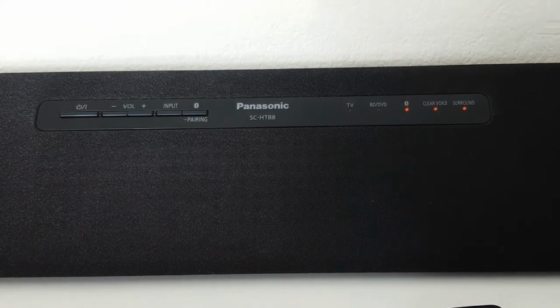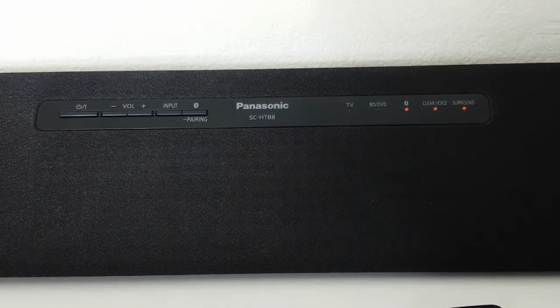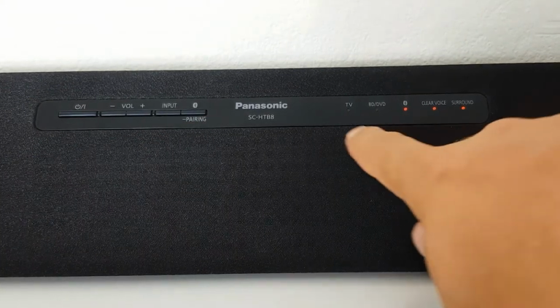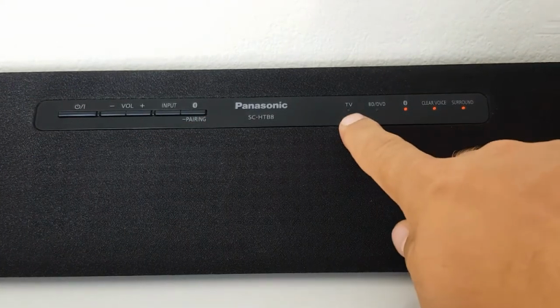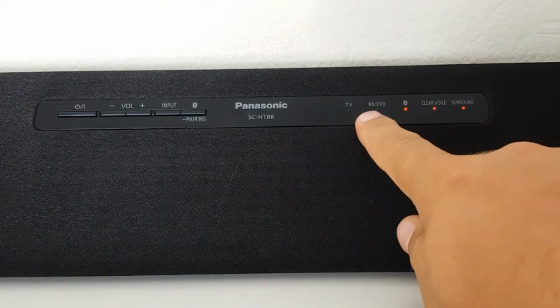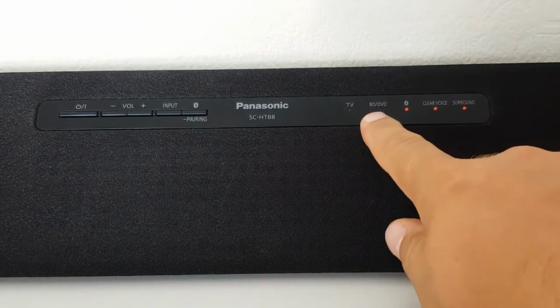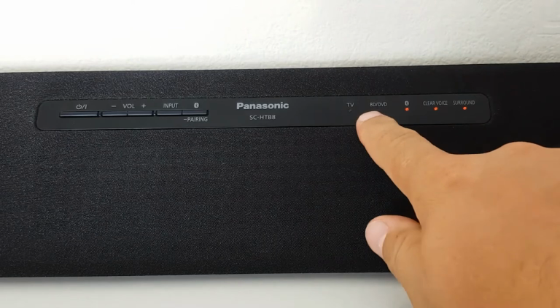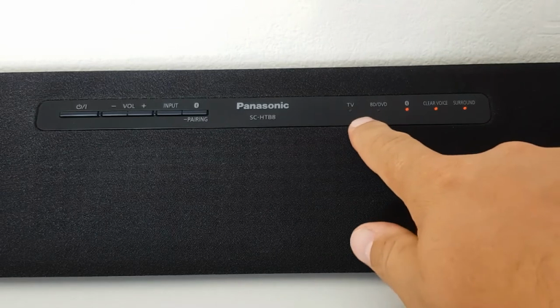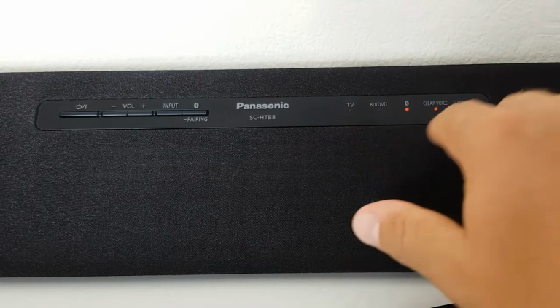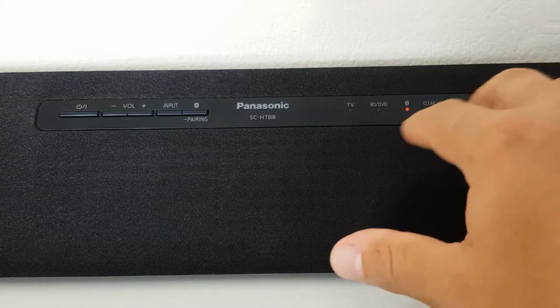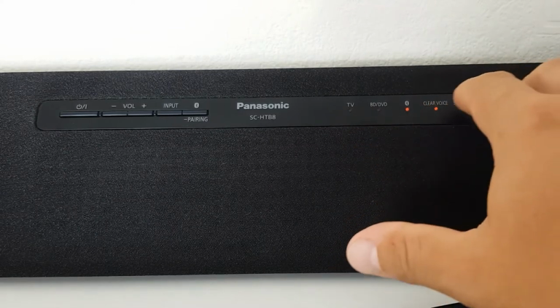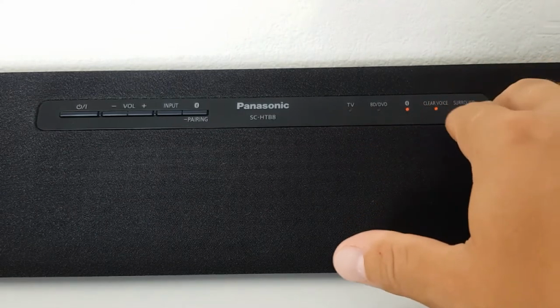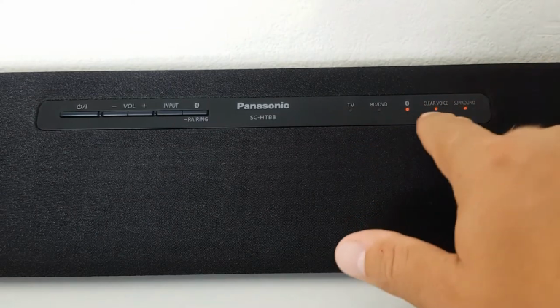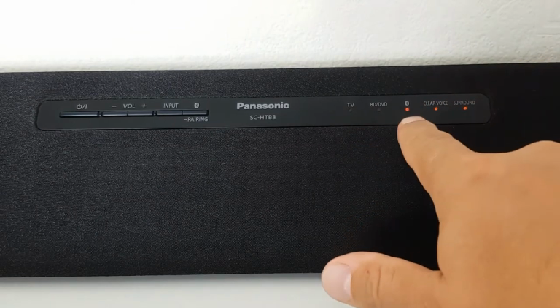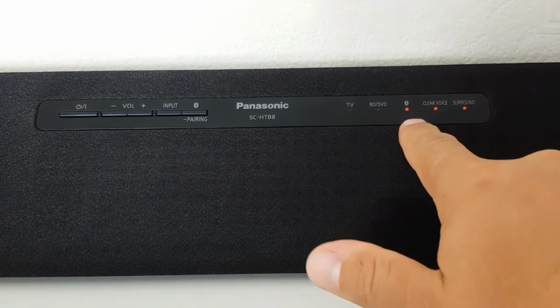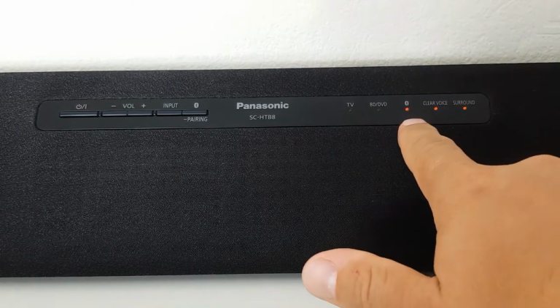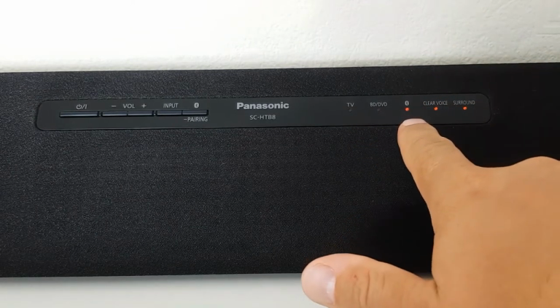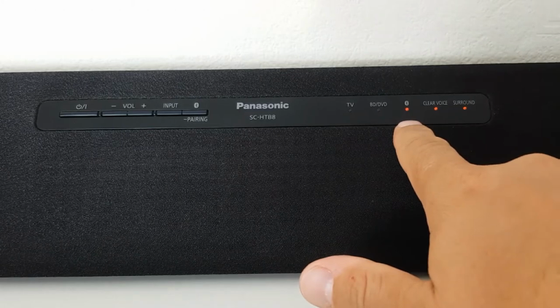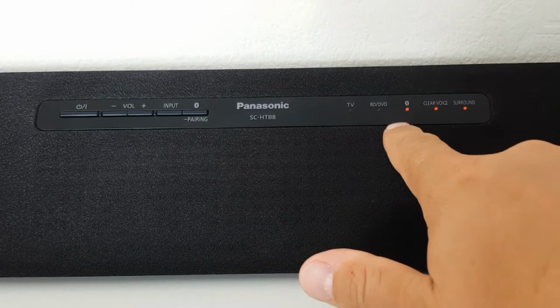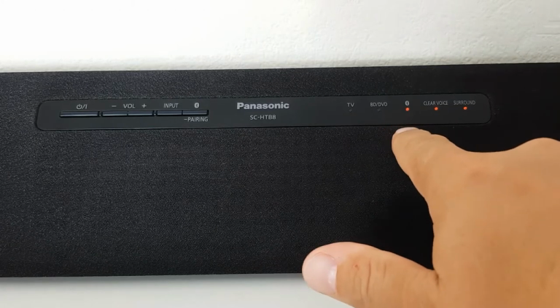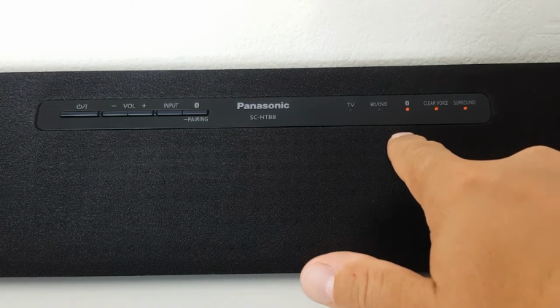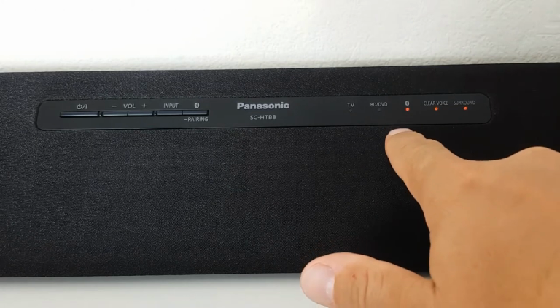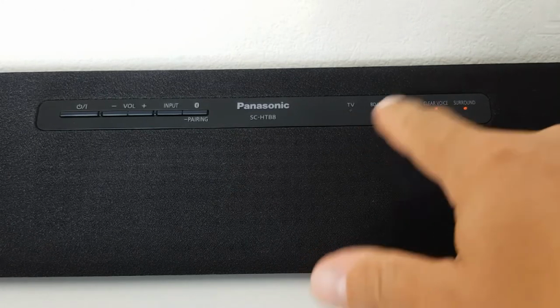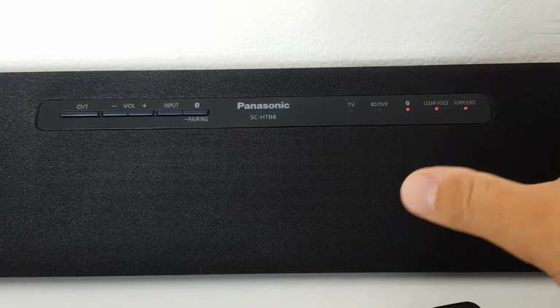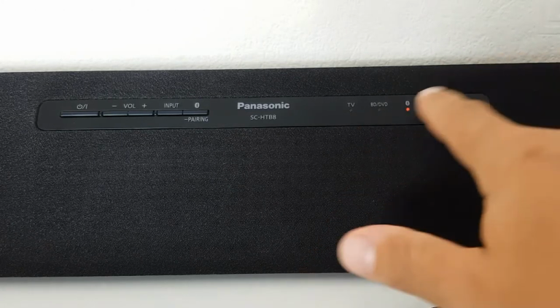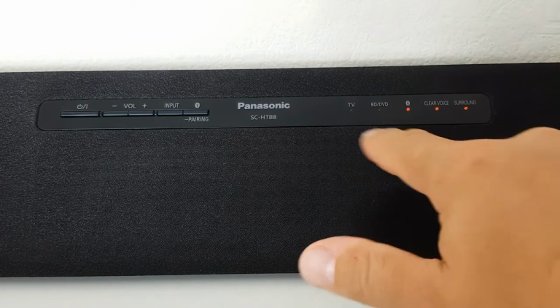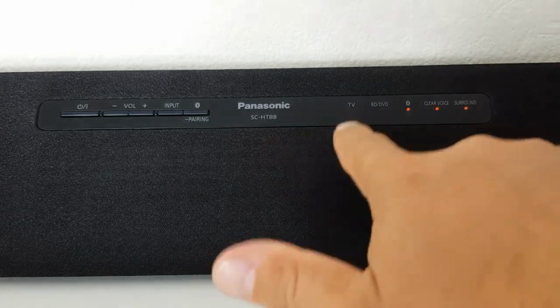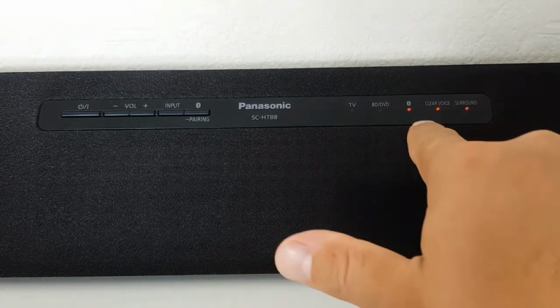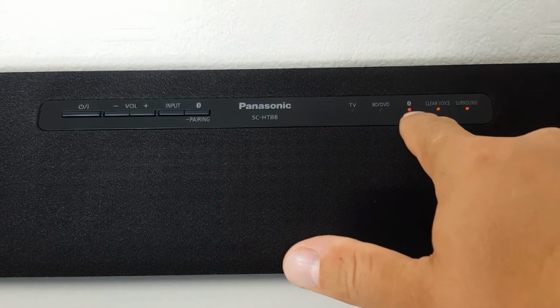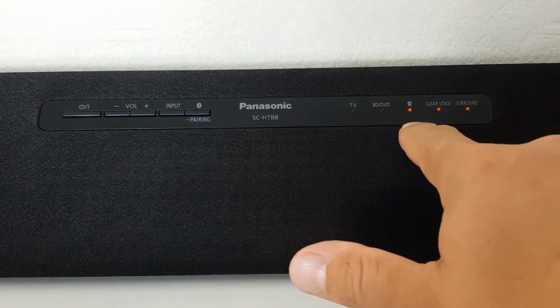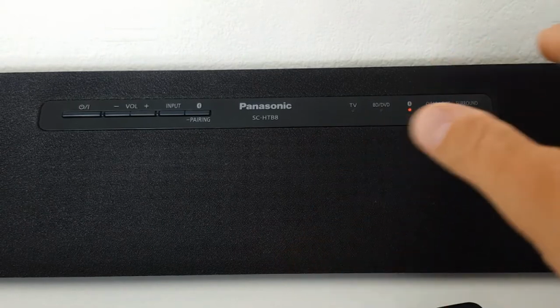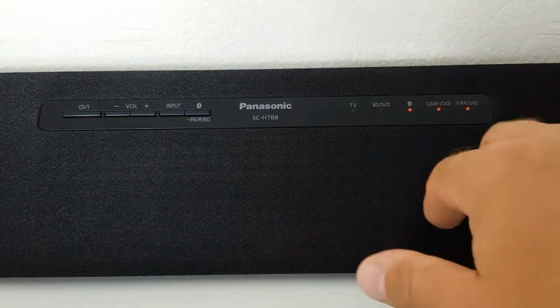On this side you can see which function is currently in use. Like now I'm using Bluetooth — I connected my LG TV with the Panasonic soundbar via Bluetooth without any problems.